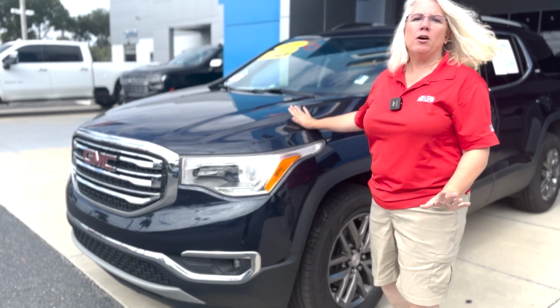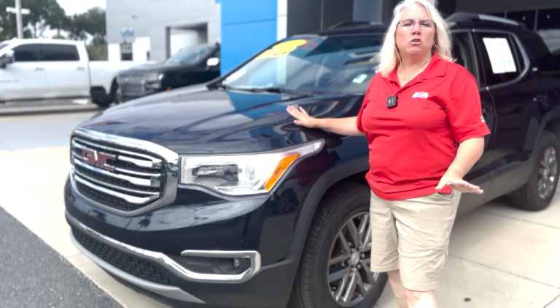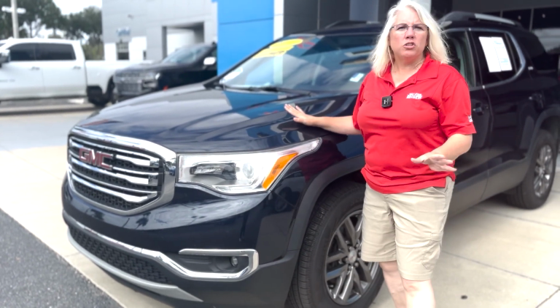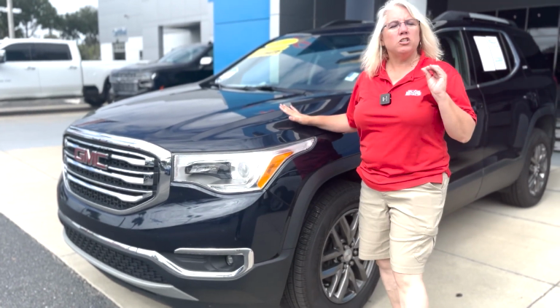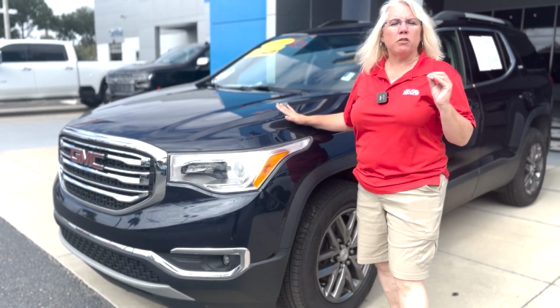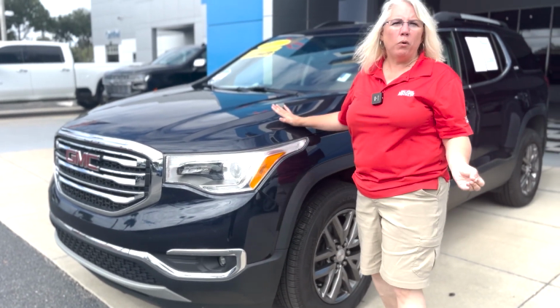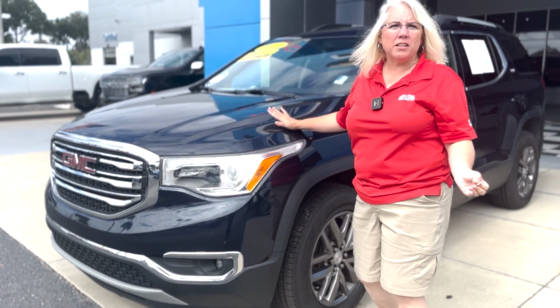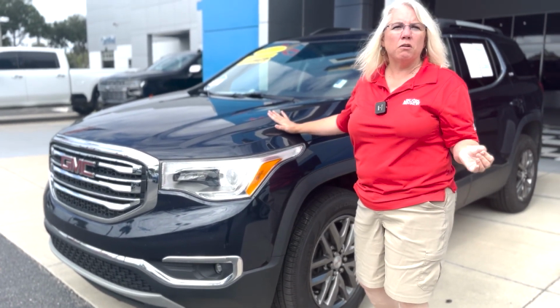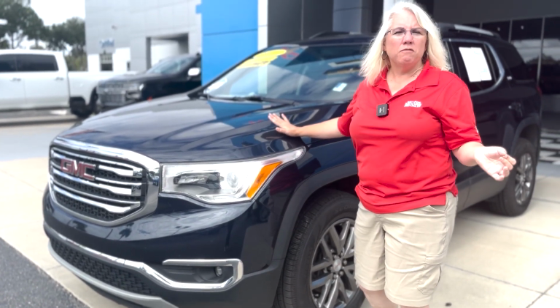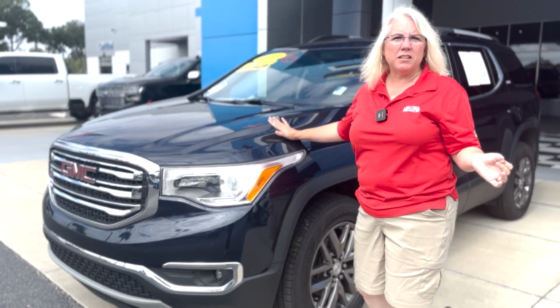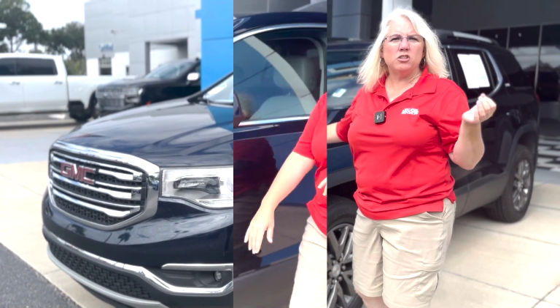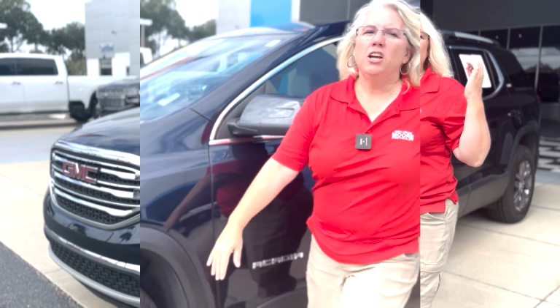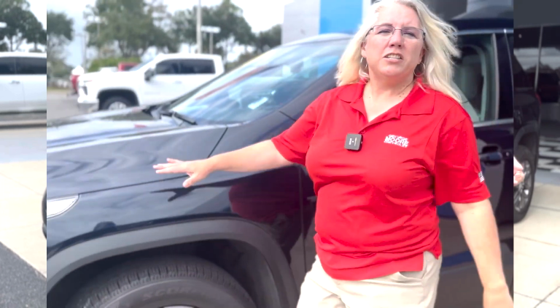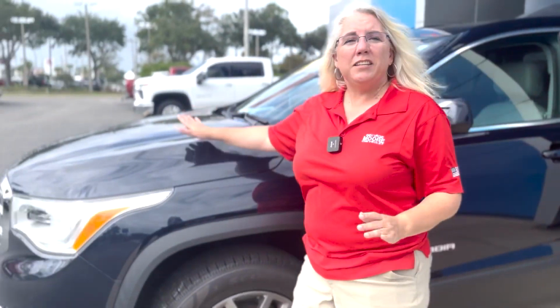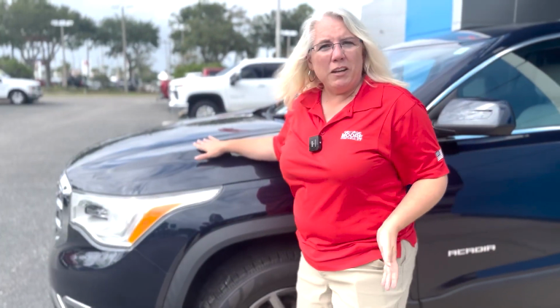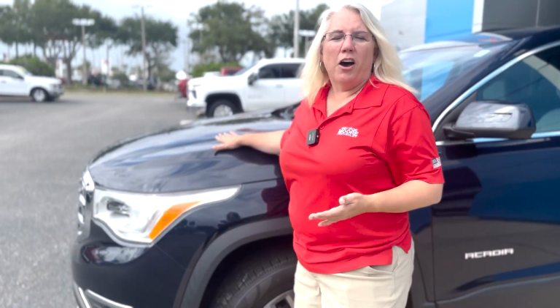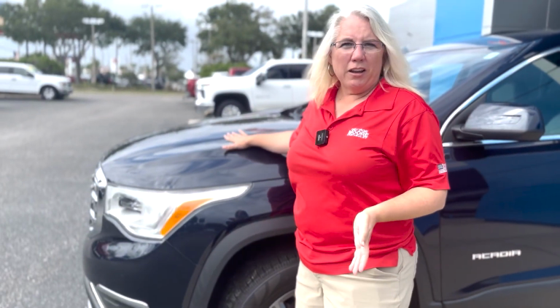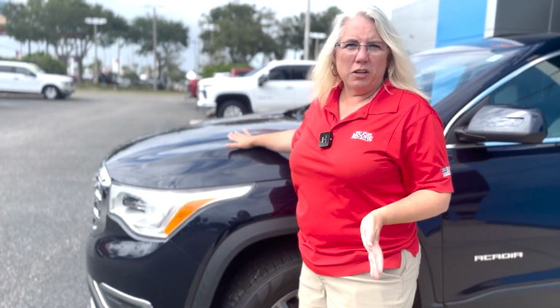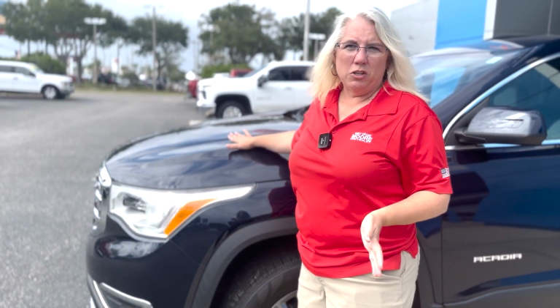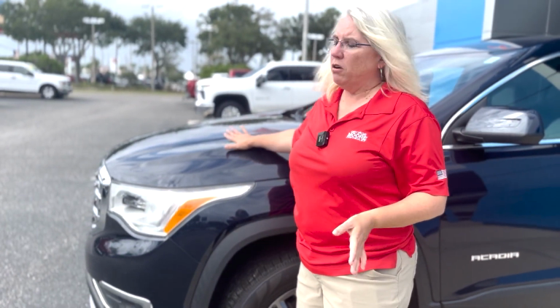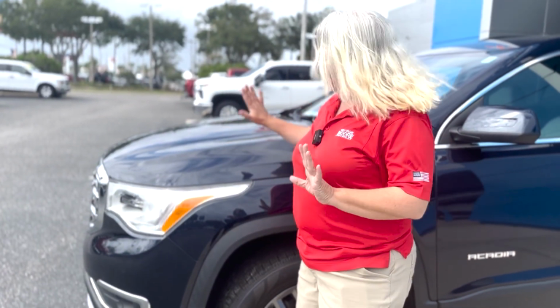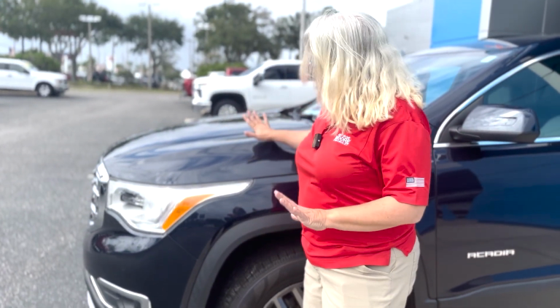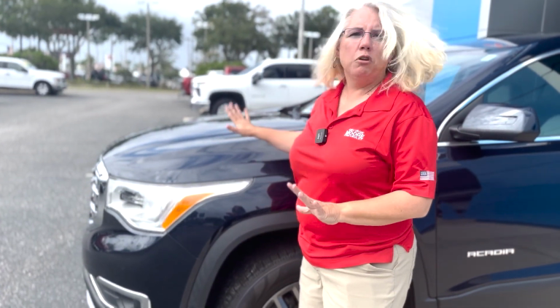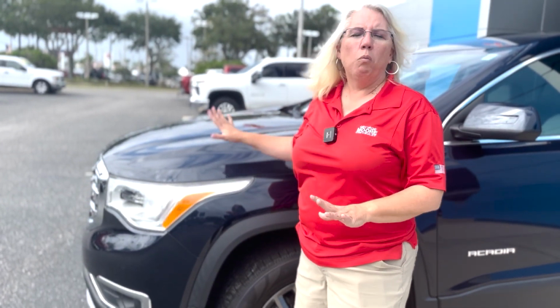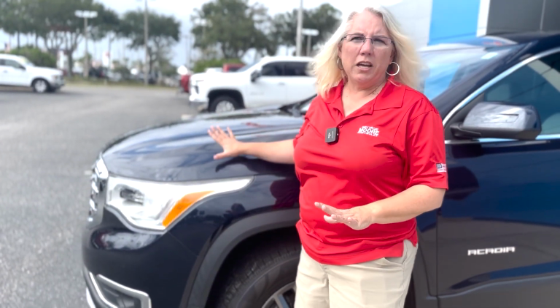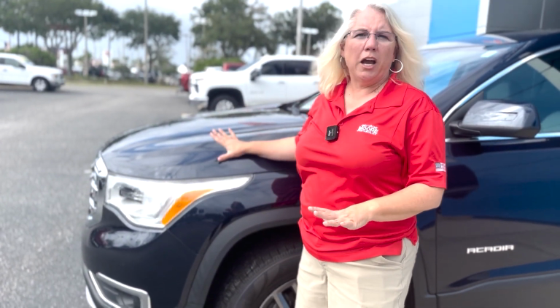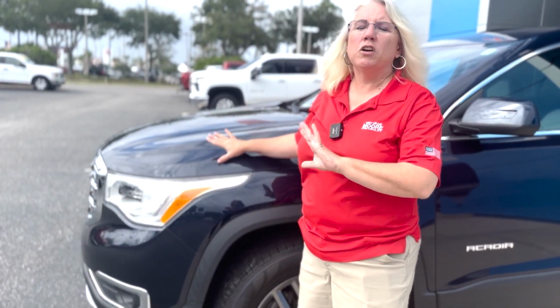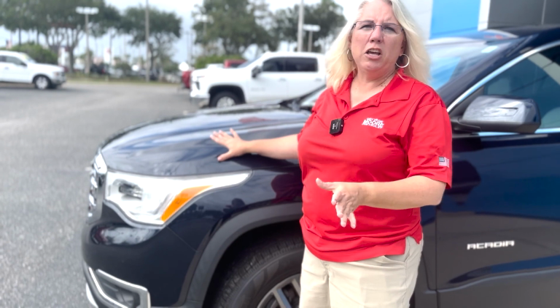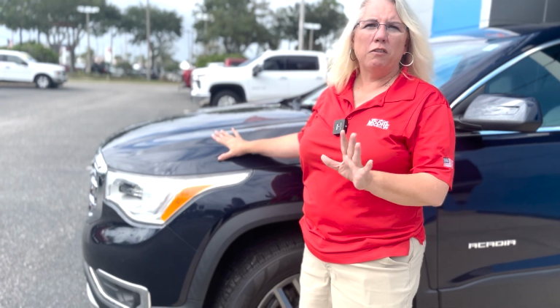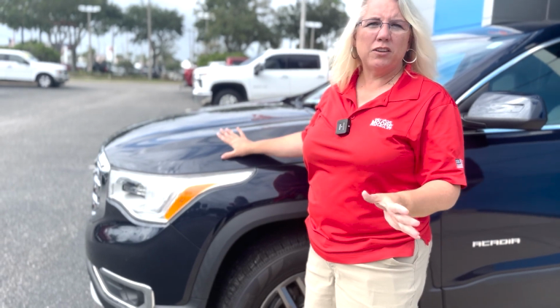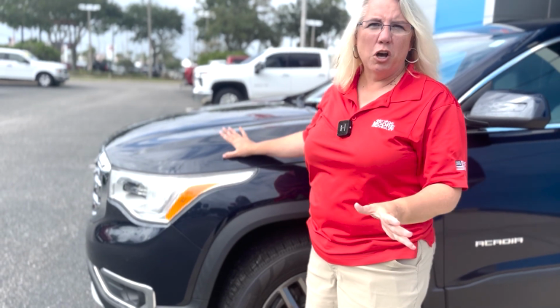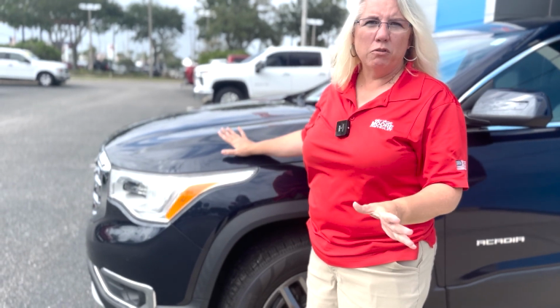Absolutely gorgeous. She's got a 3.6 liter V6 engine and a 6-speed automatic transmission. Absolutely beautiful, well taken care of, clean Carfax, no accidents.